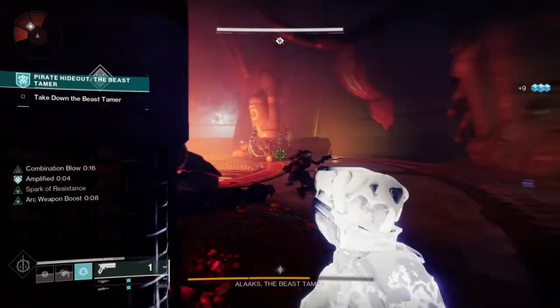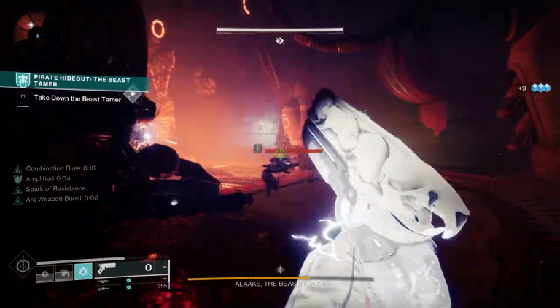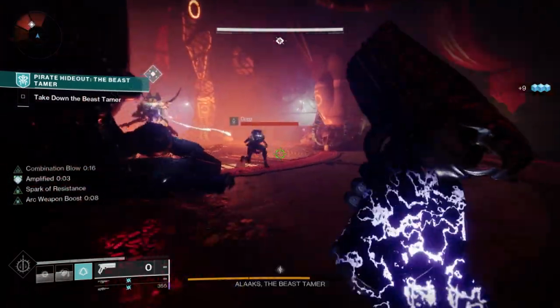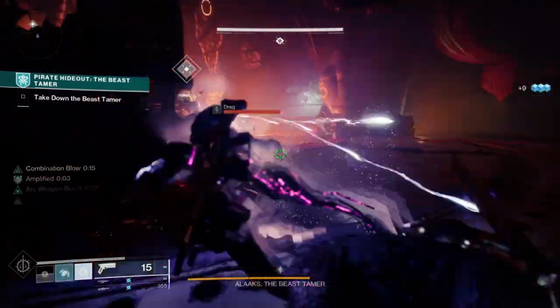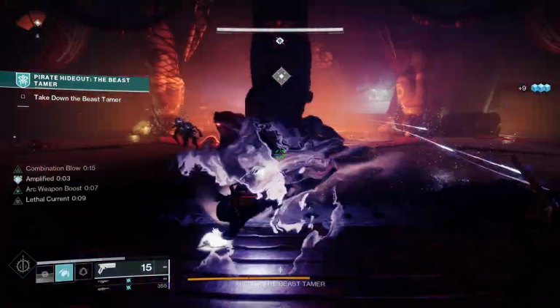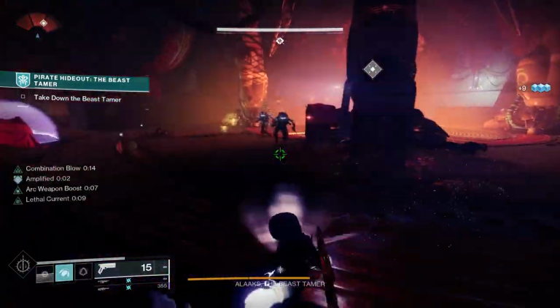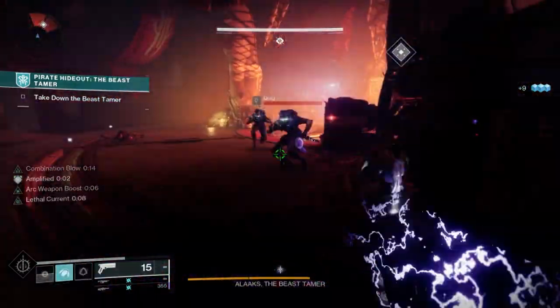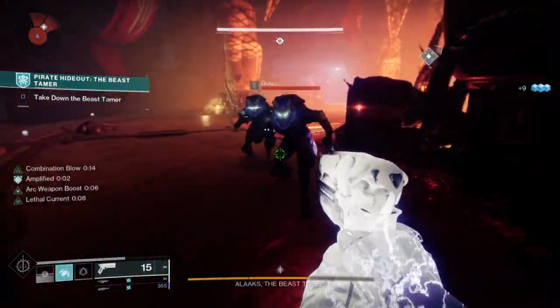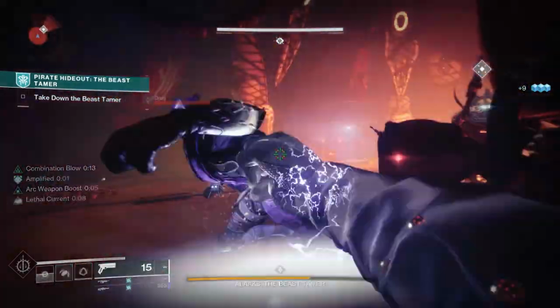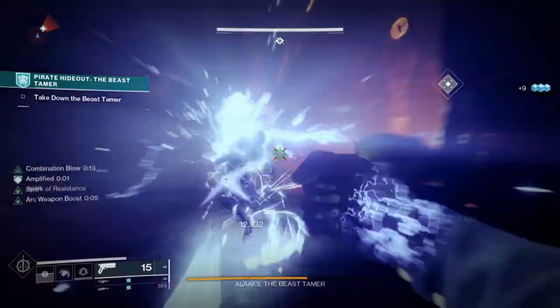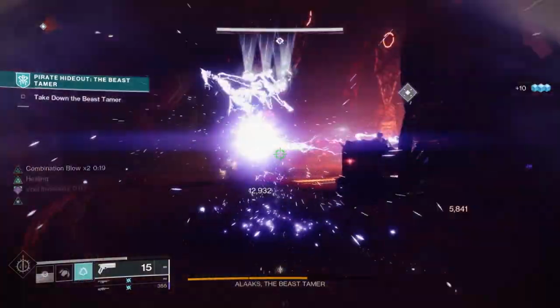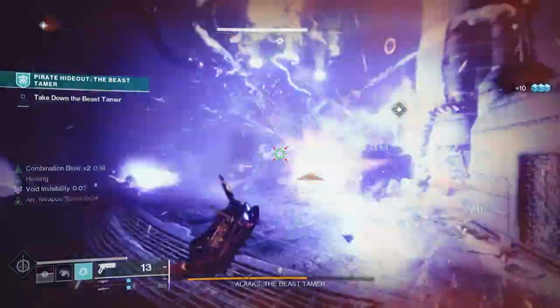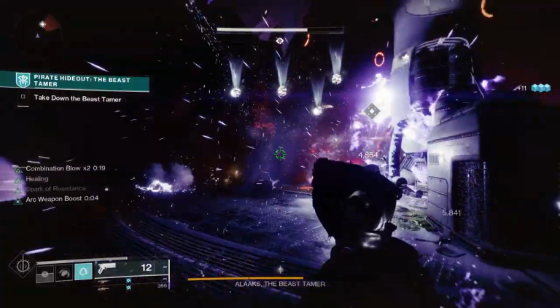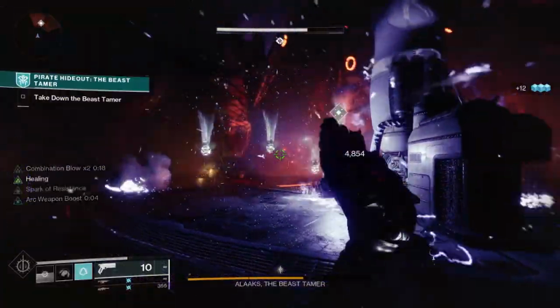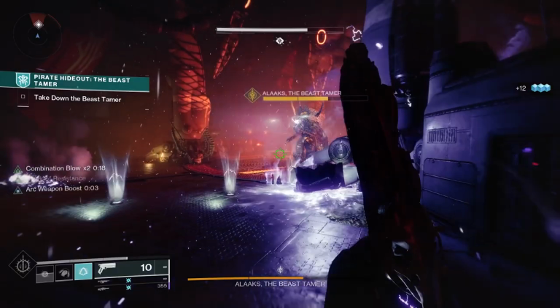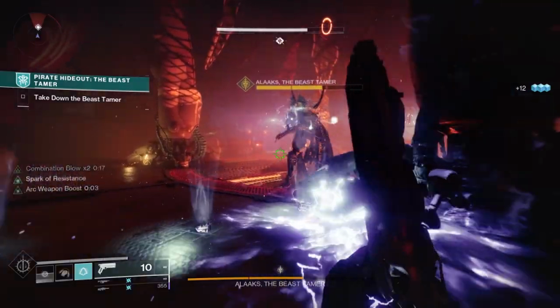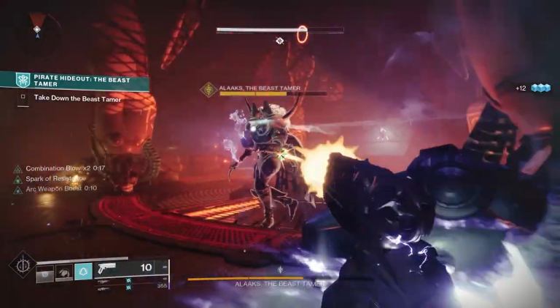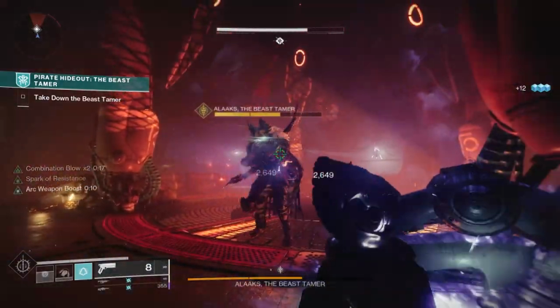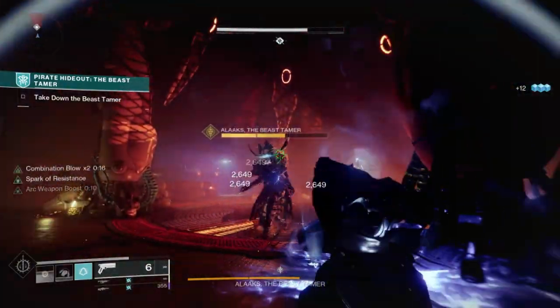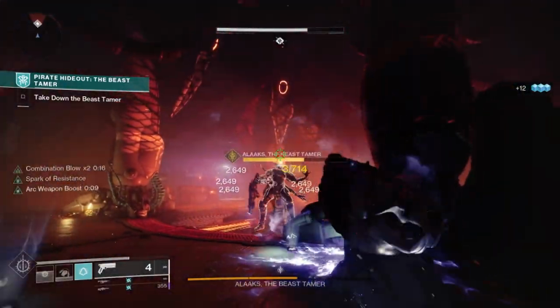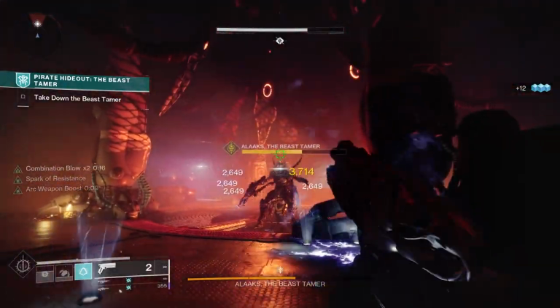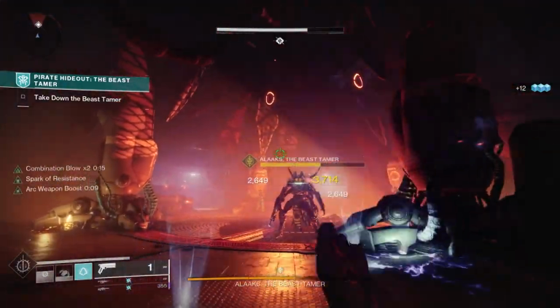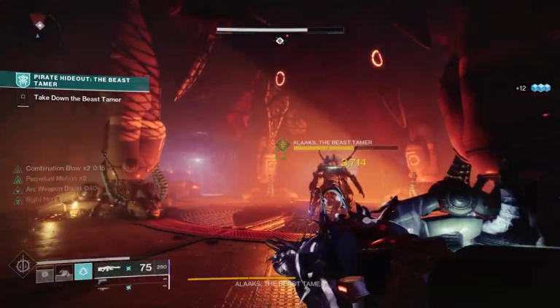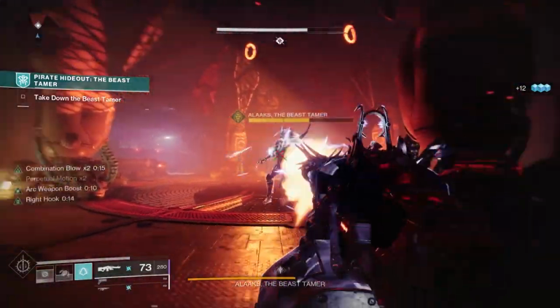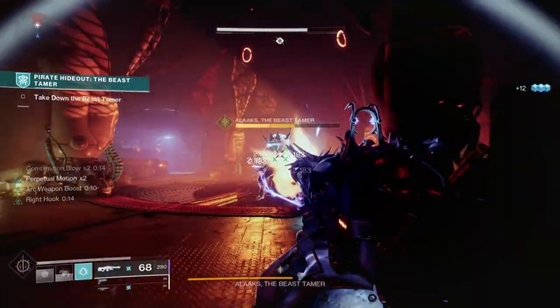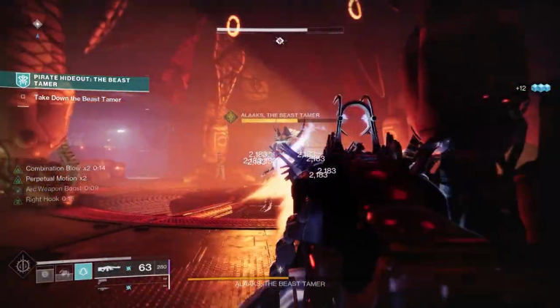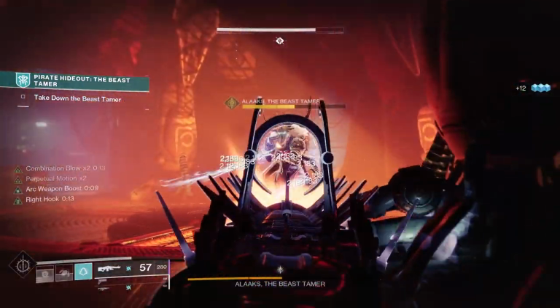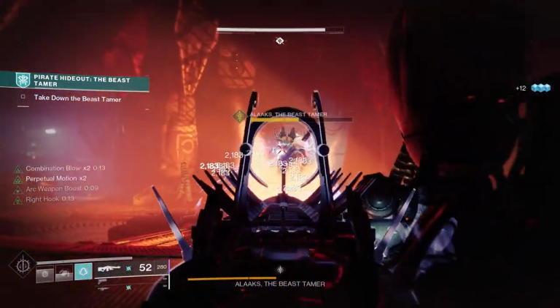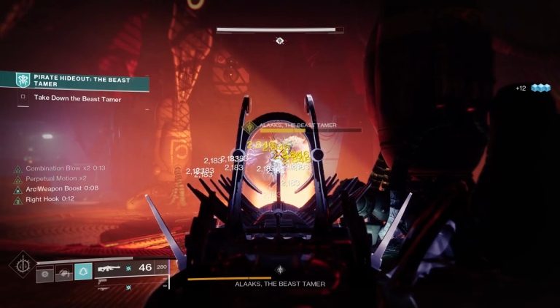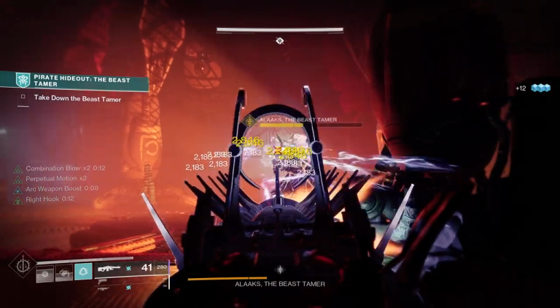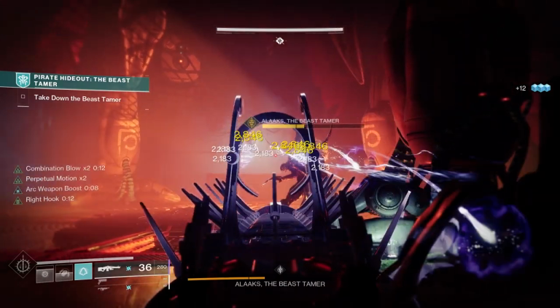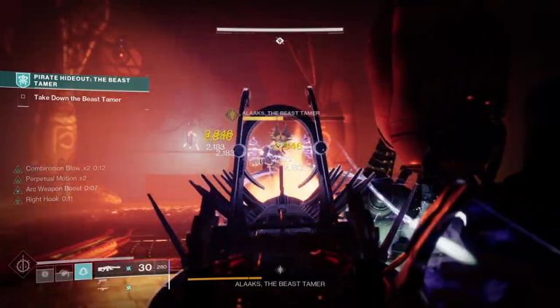Assassin's Cowl is a top-tier exotic helmet for Hunters in Destiny 2, and it pairs really well with all subclasses. Today I'm going to show you how to get it, plus put together an Arc 3.0 build with Assassin's Cowl.